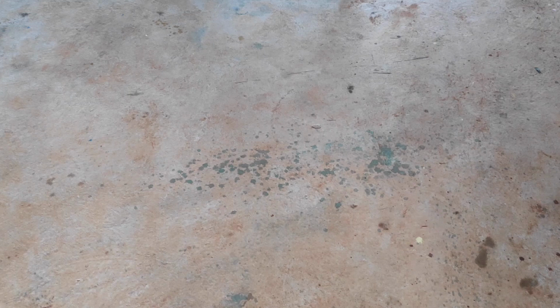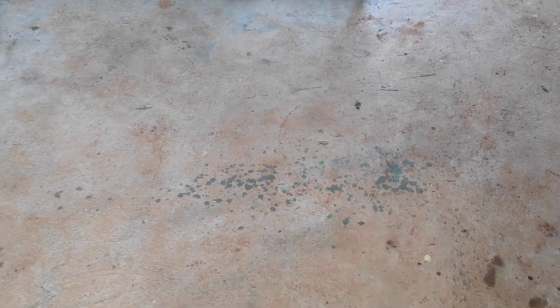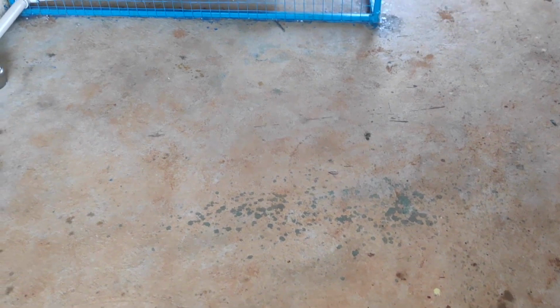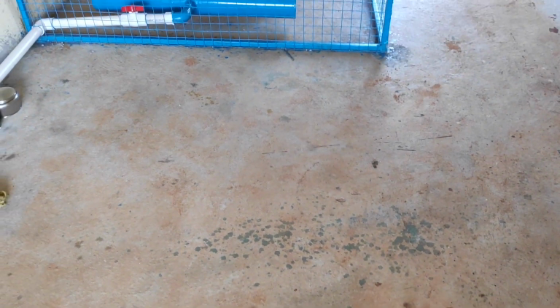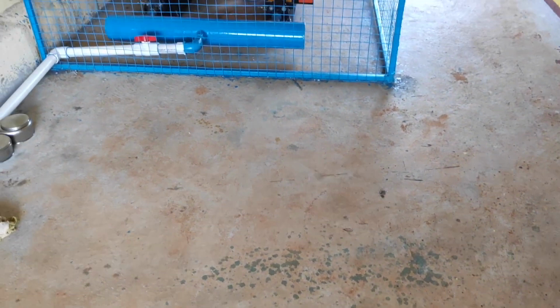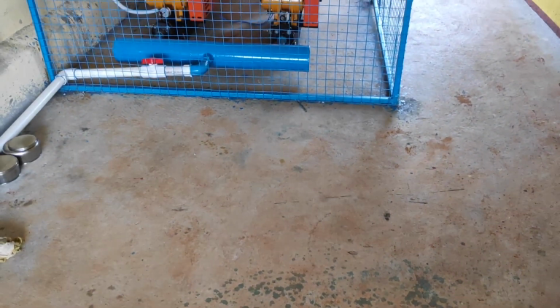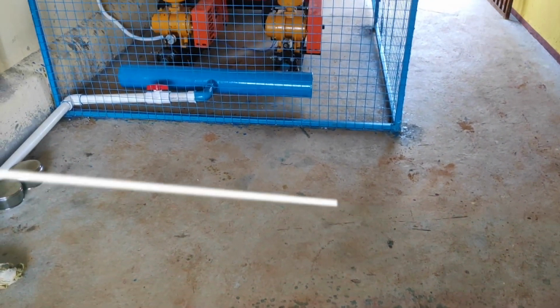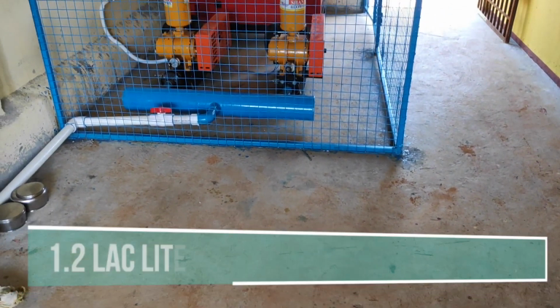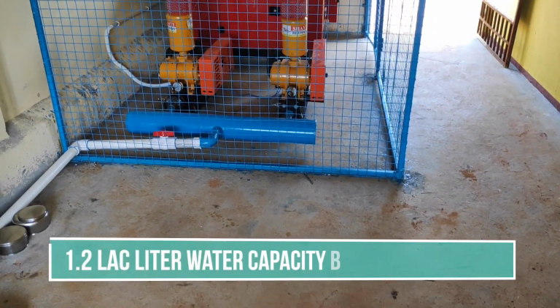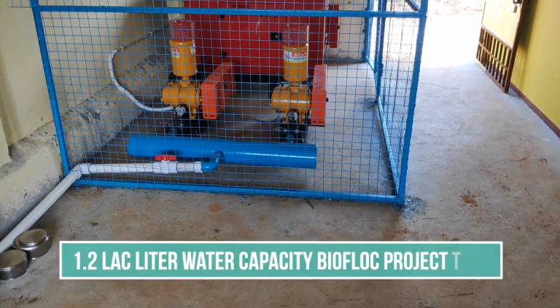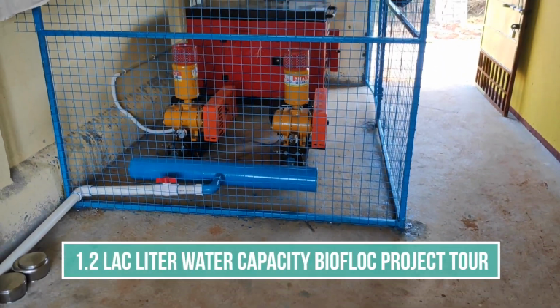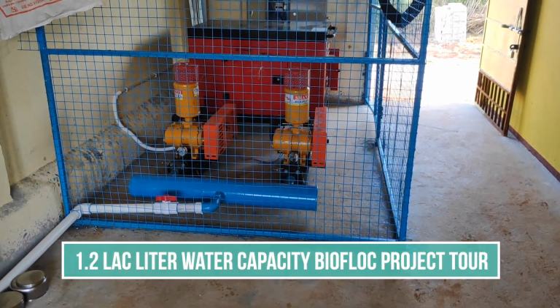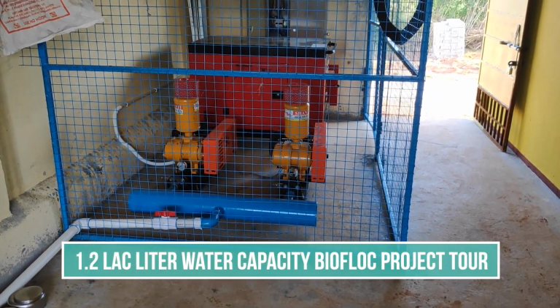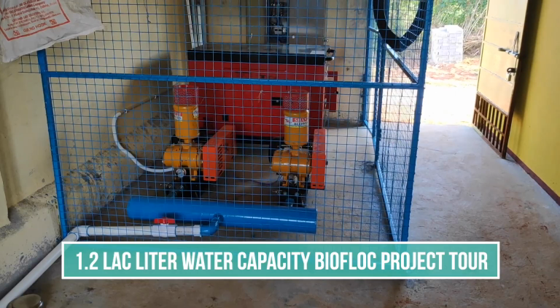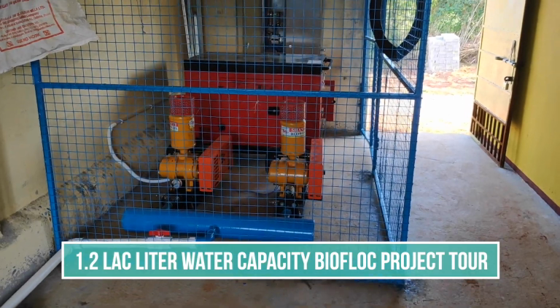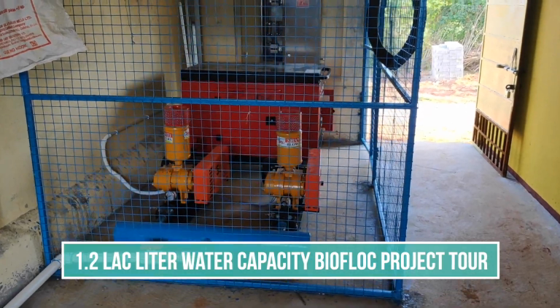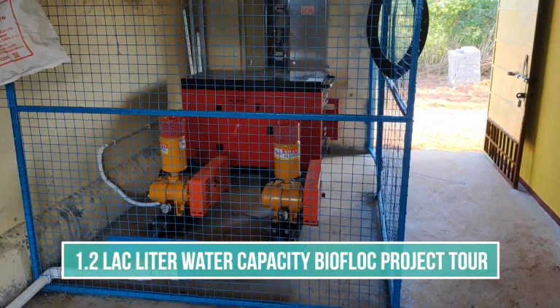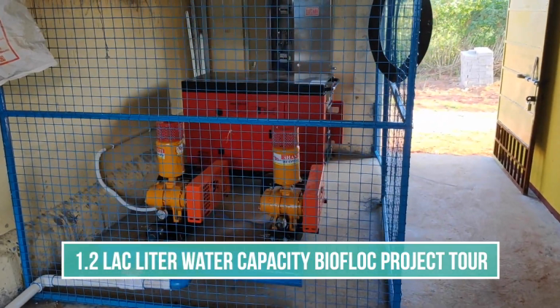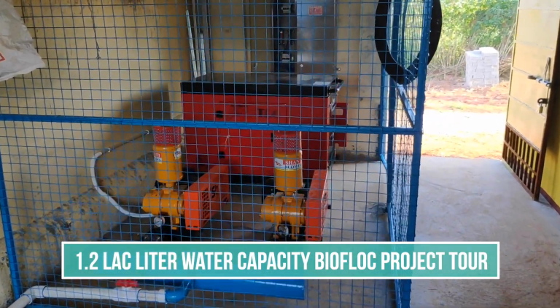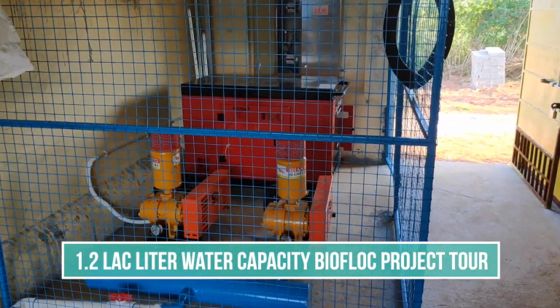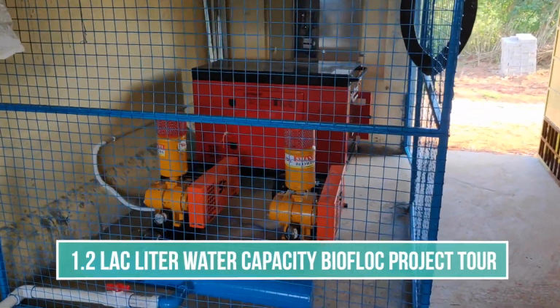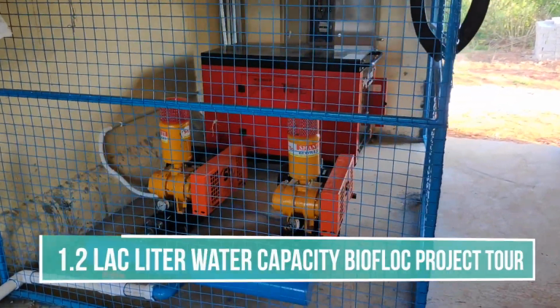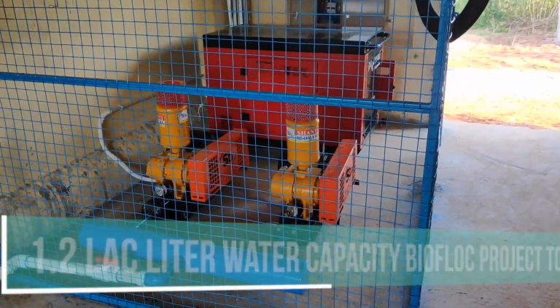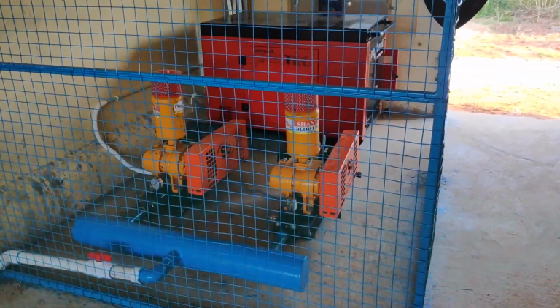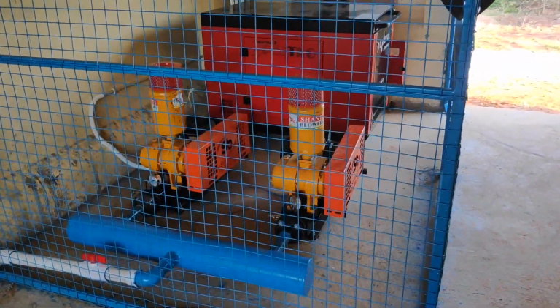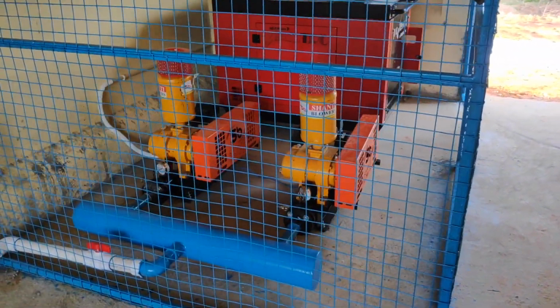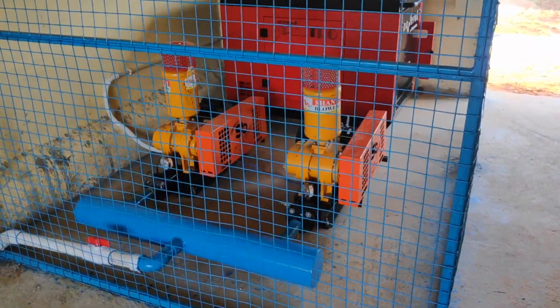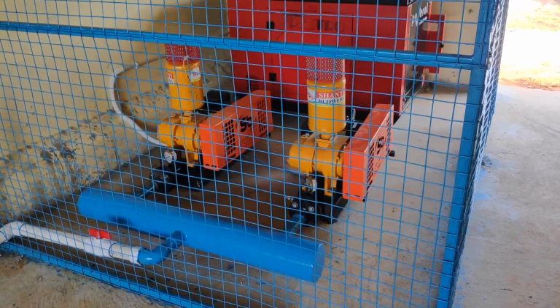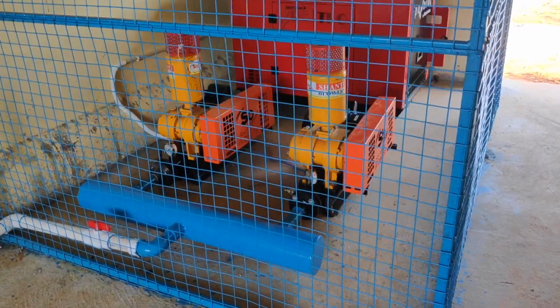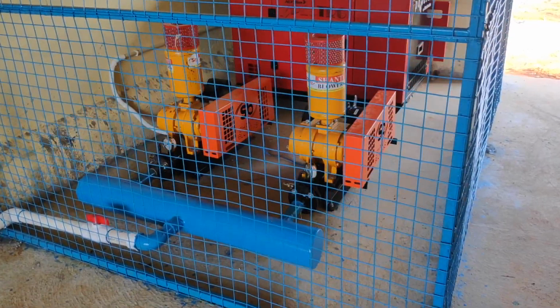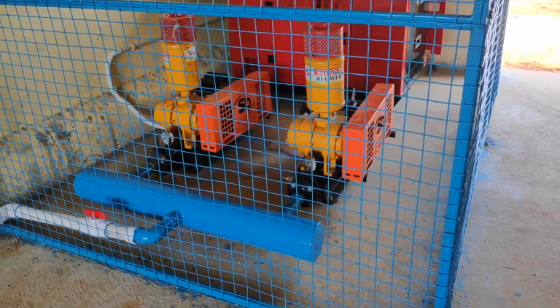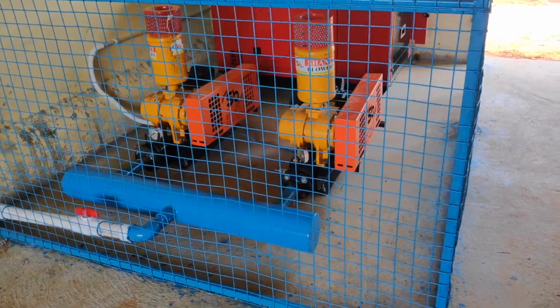Hello friends, welcome to my channel. Today in this video I am going to talk about a biofloc farm that was recently built by me. If you want to know more about this biofloc project, please watch this video till the end.